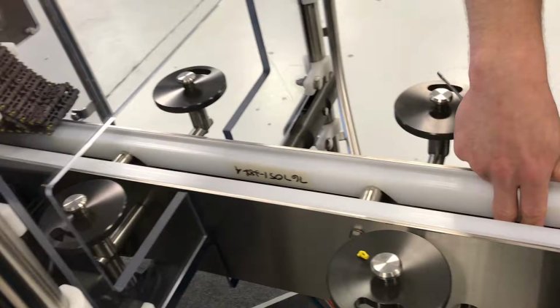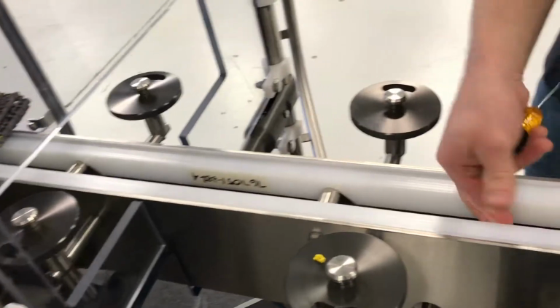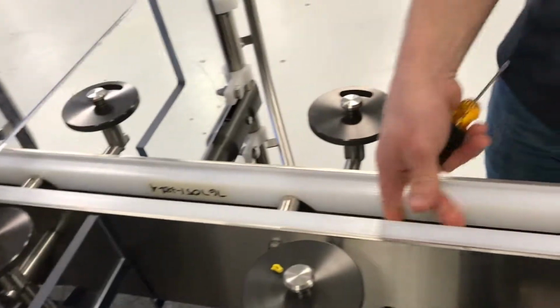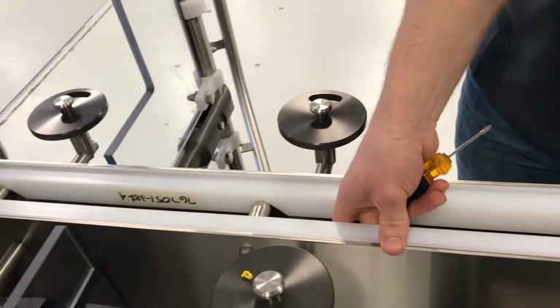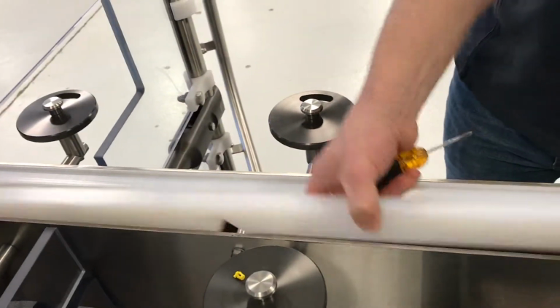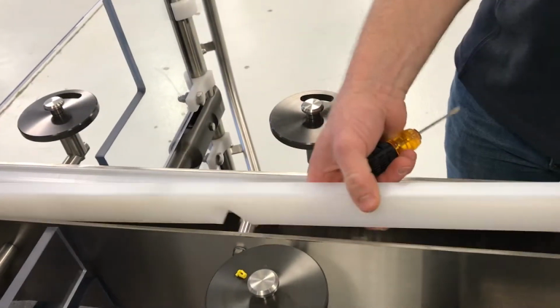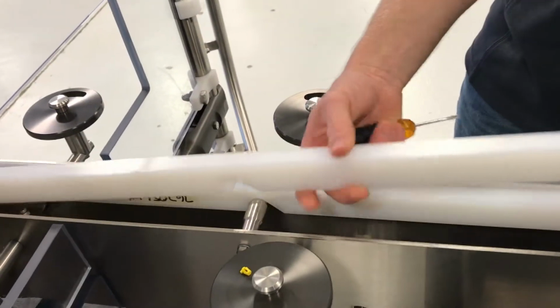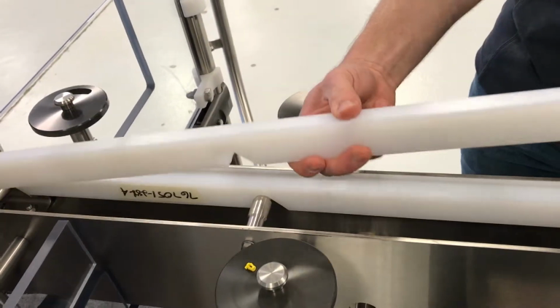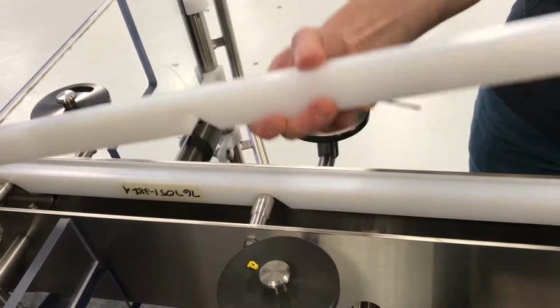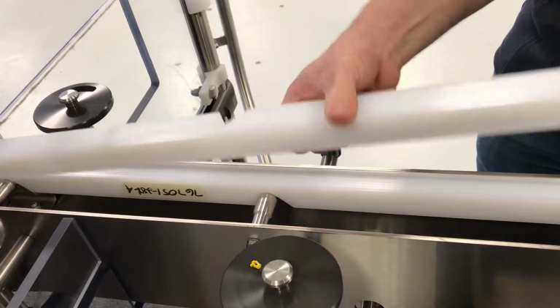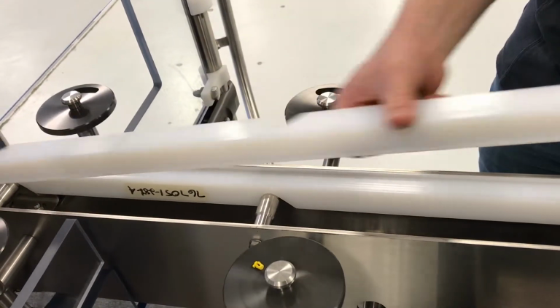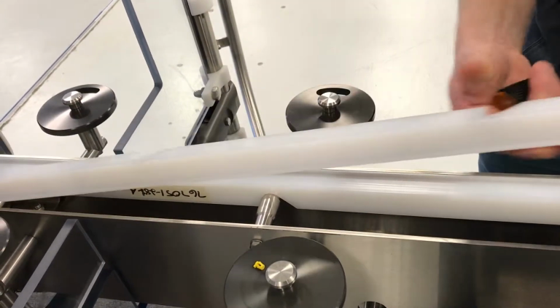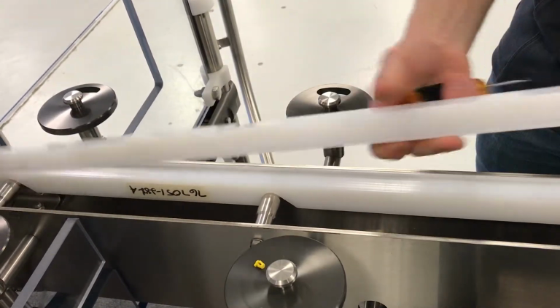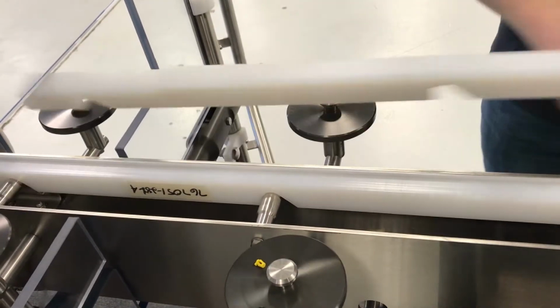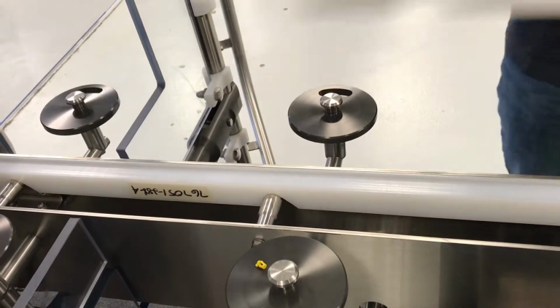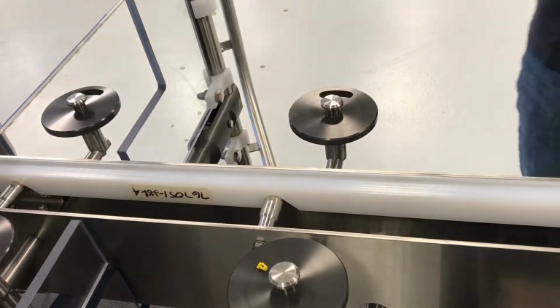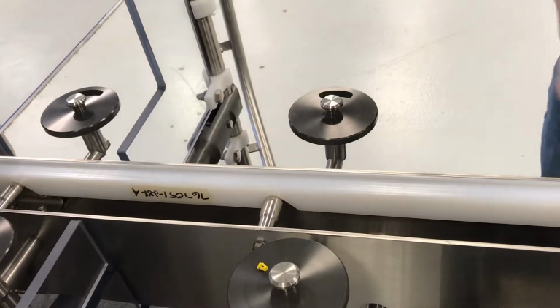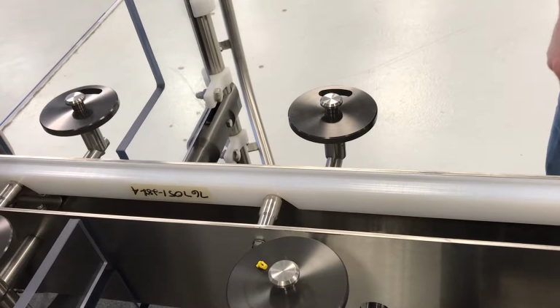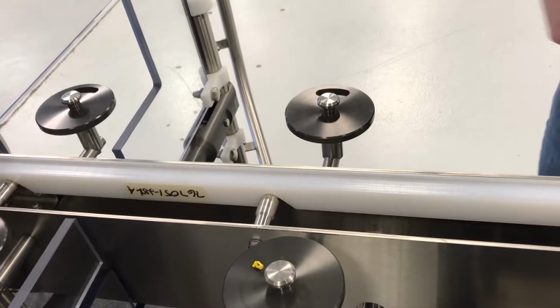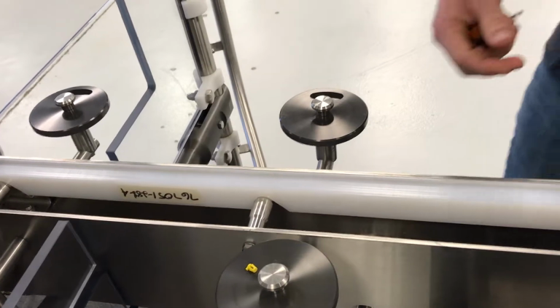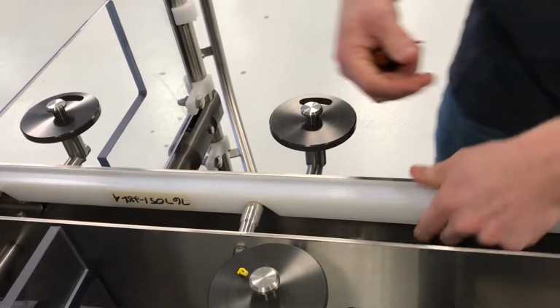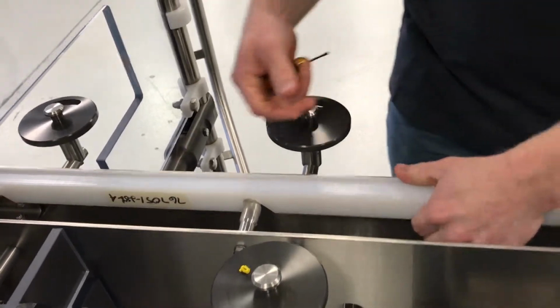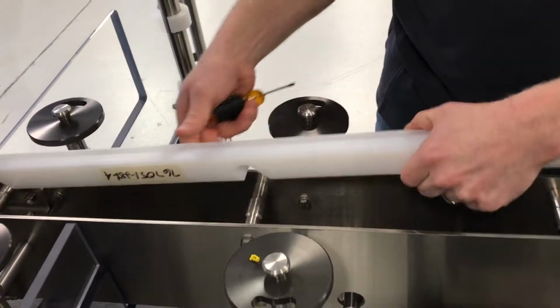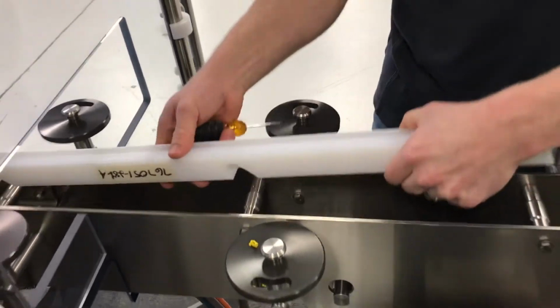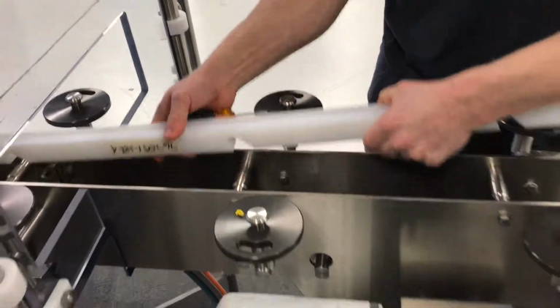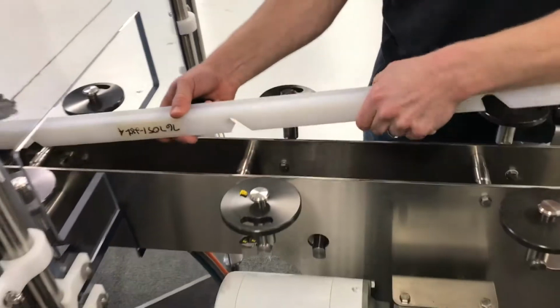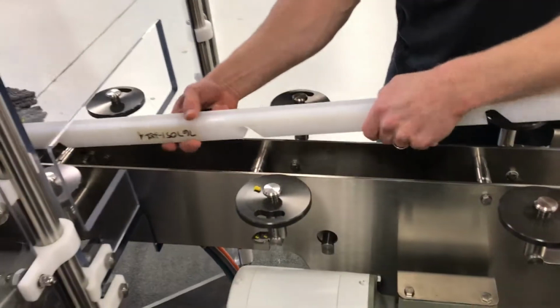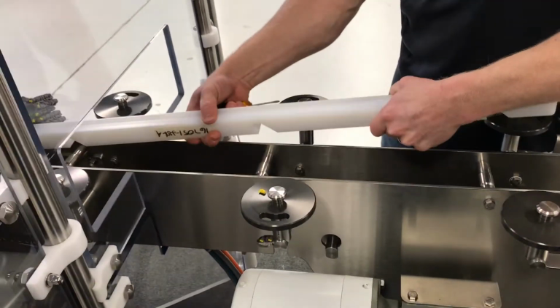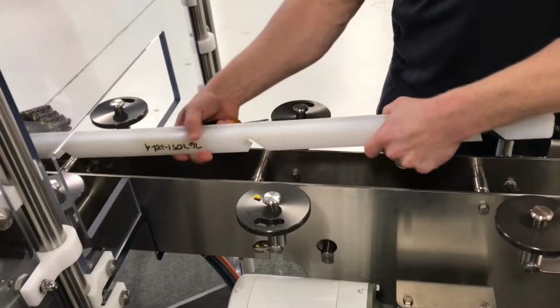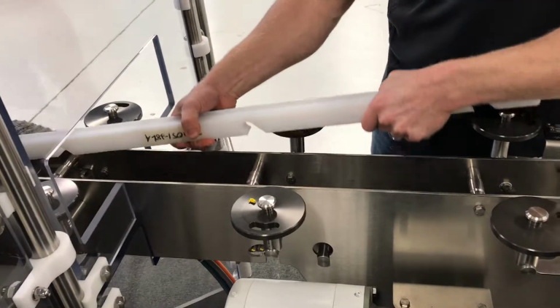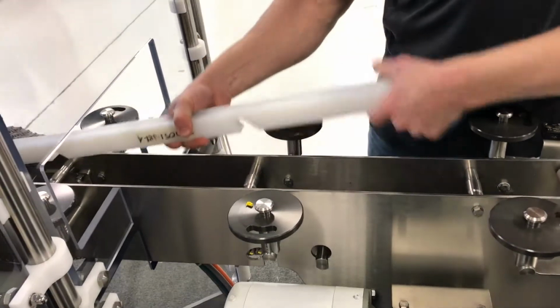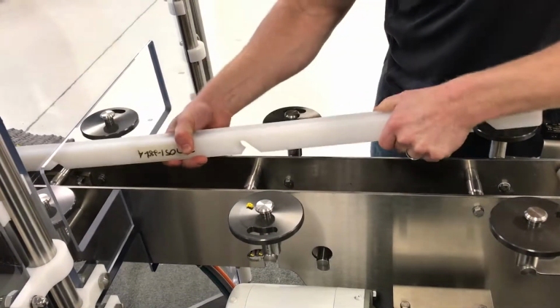Then the inner guides are going to lift out with a little twist. Same thing on the other side.